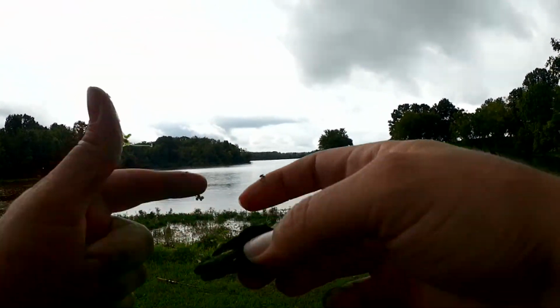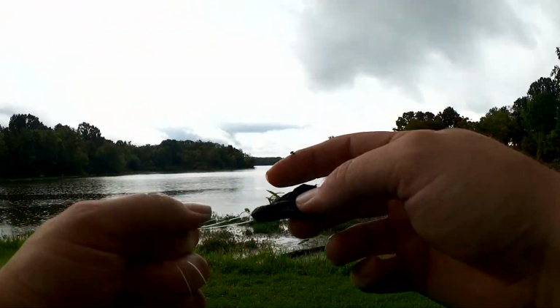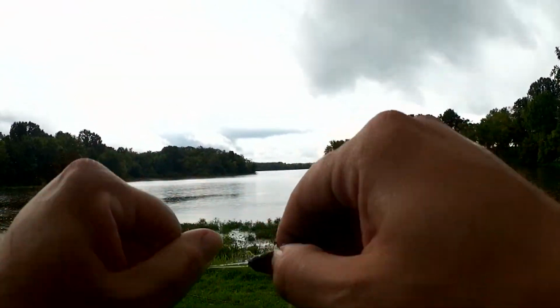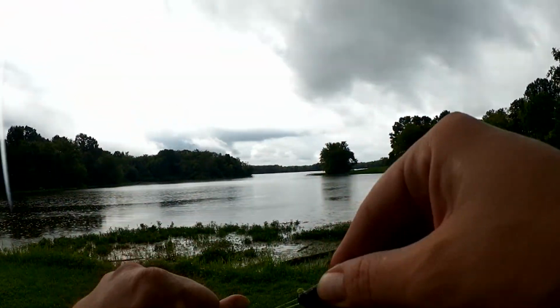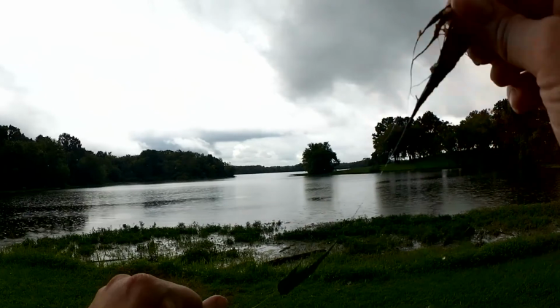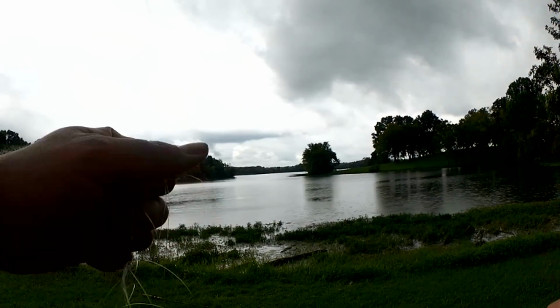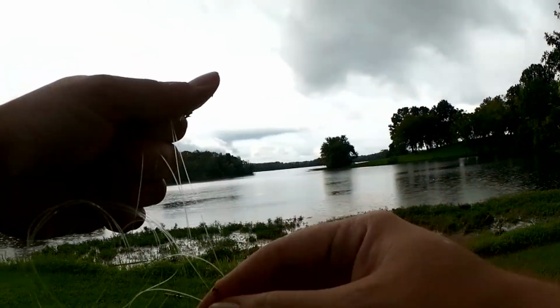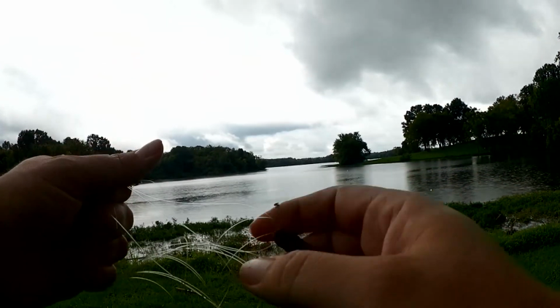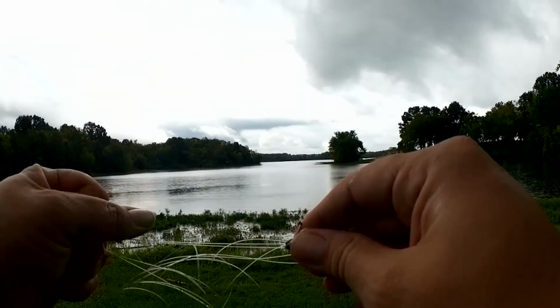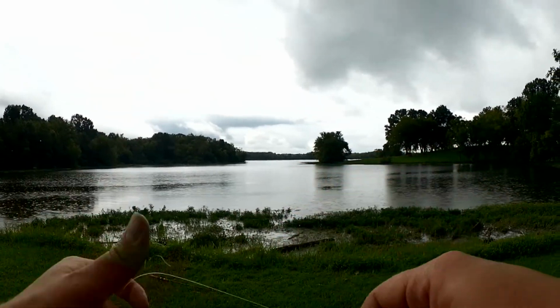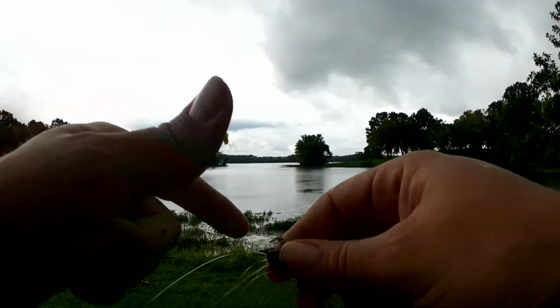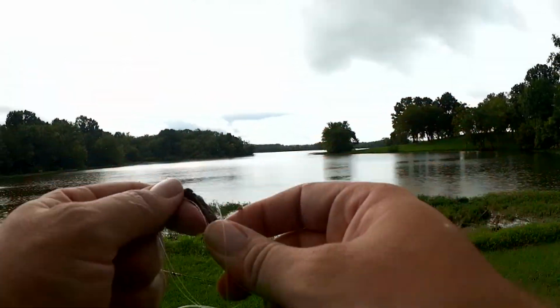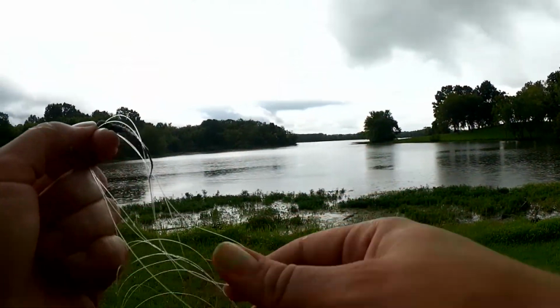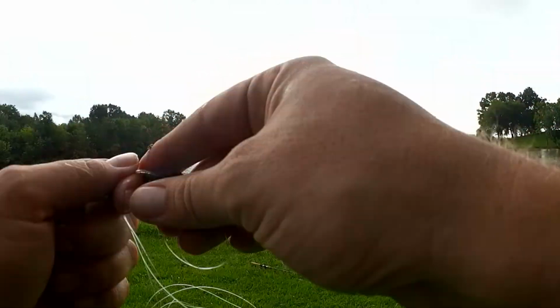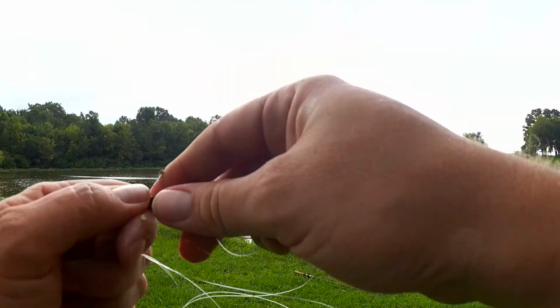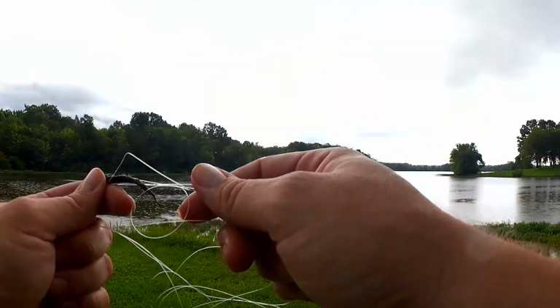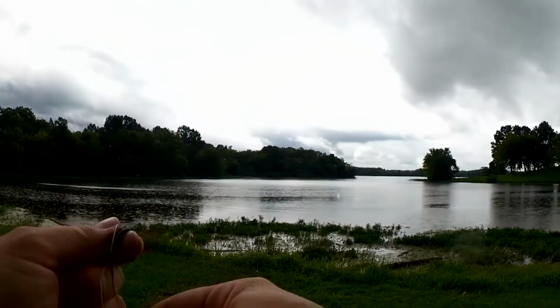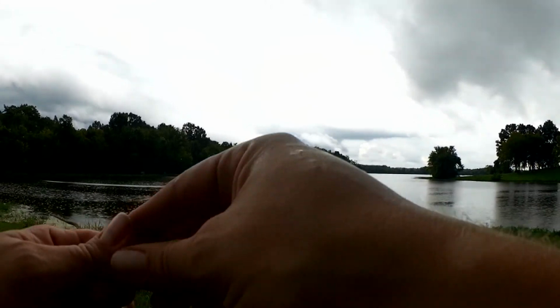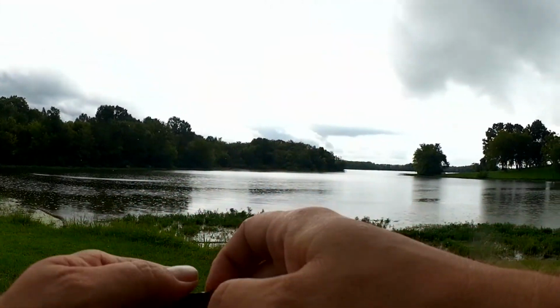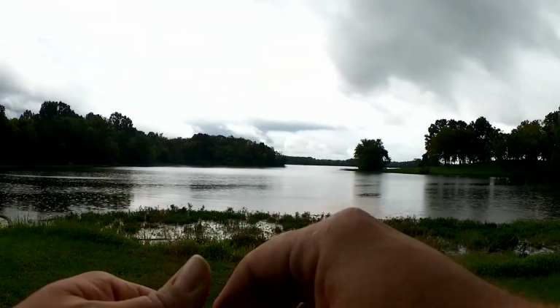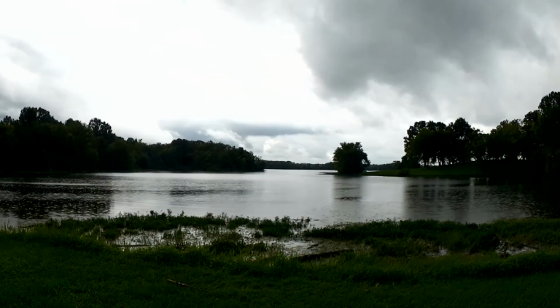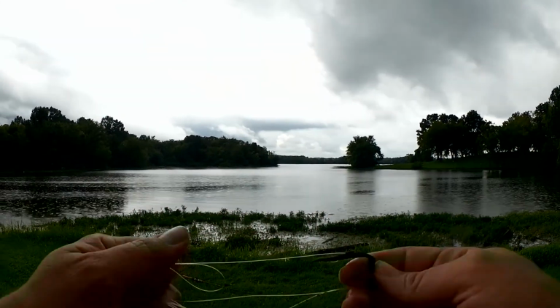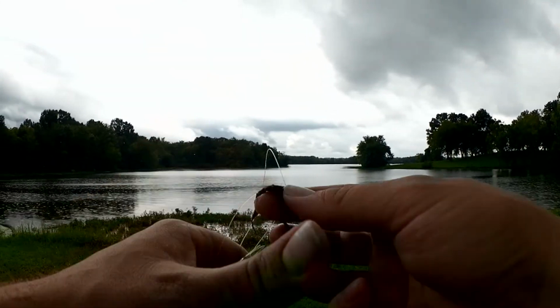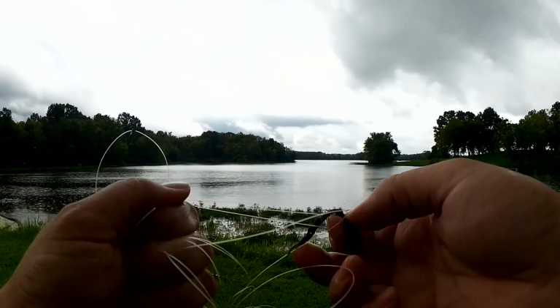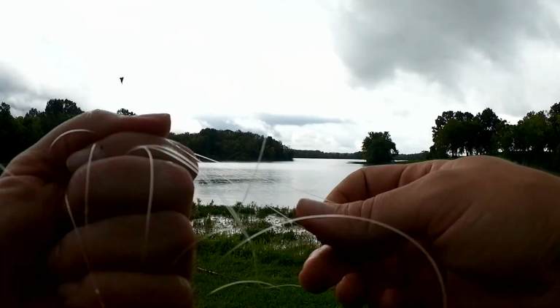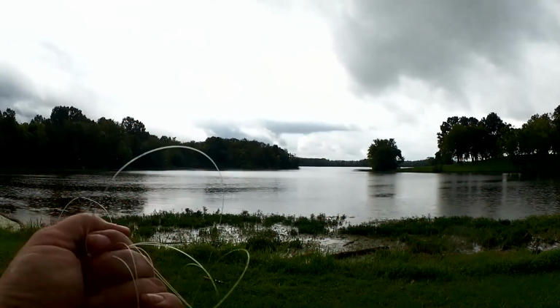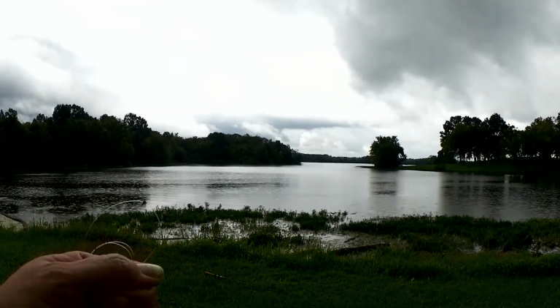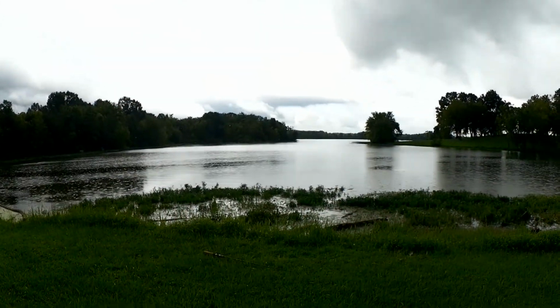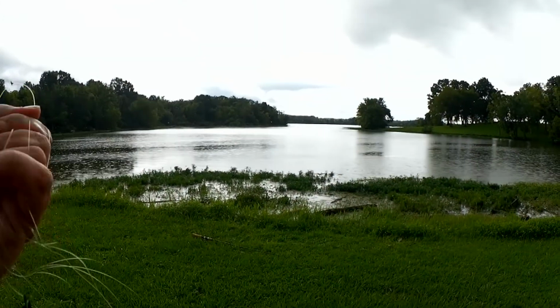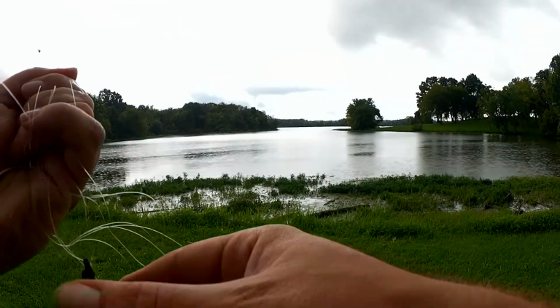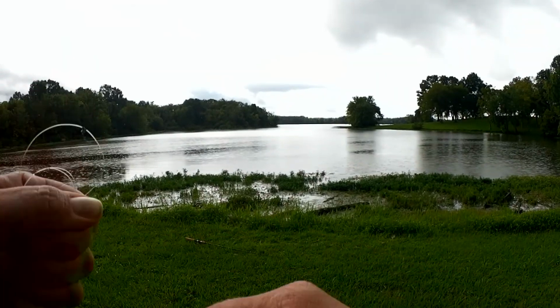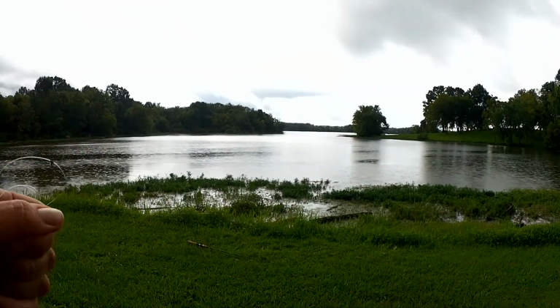I need to get this gob of wet seaweed off of here so I can put the line in my pocket. It's starting to rain pretty good now.